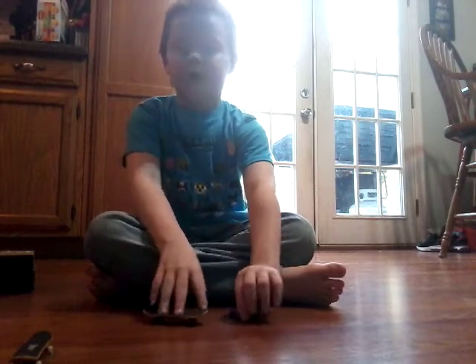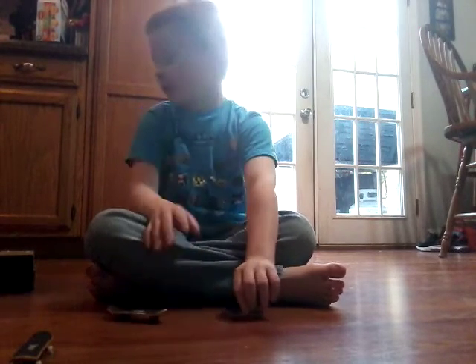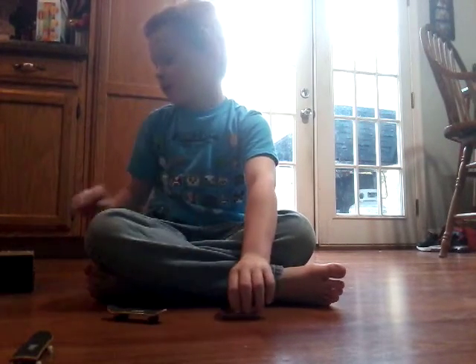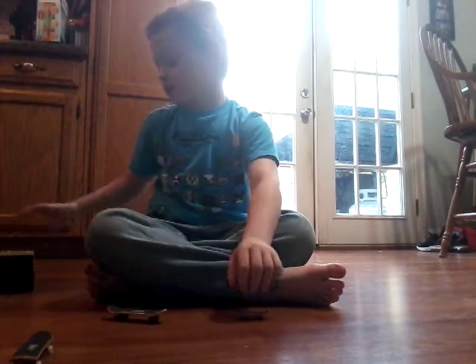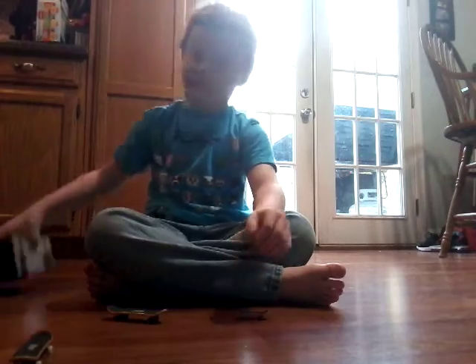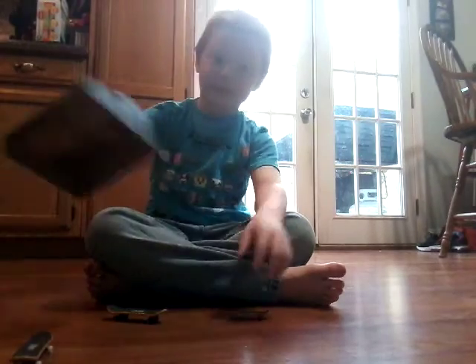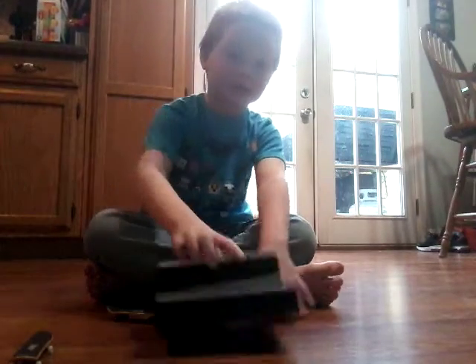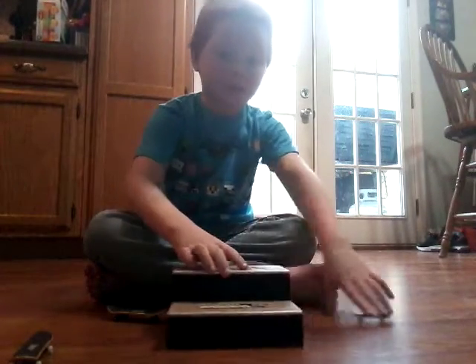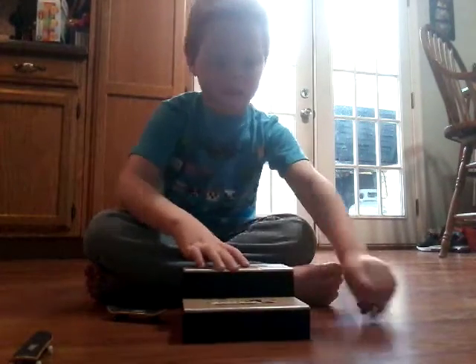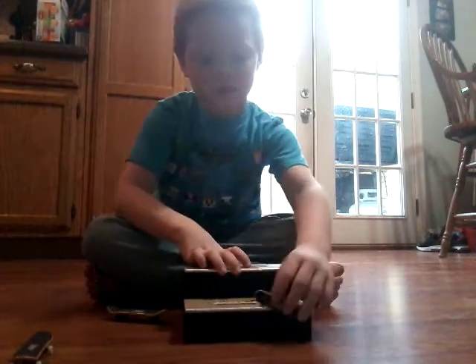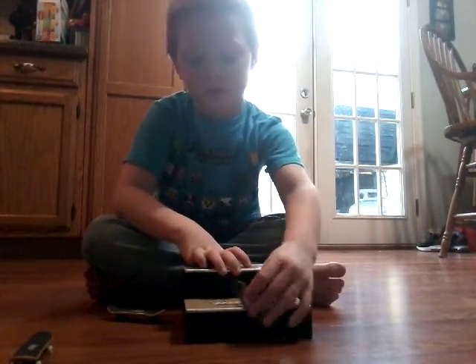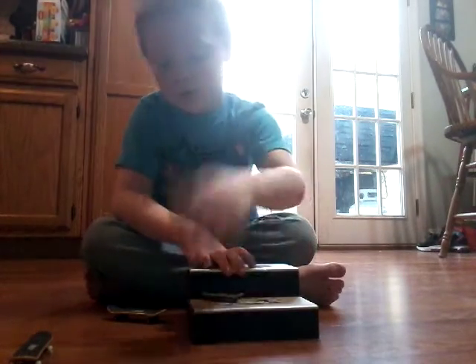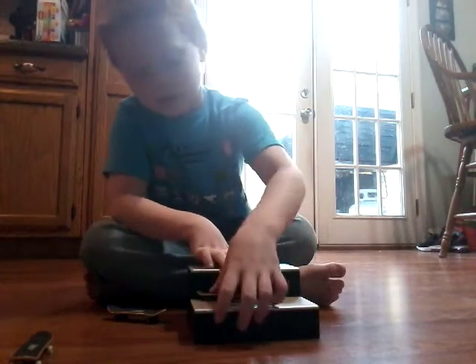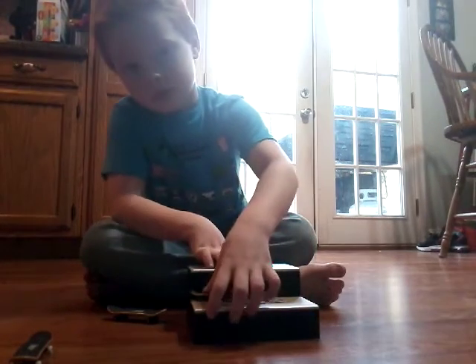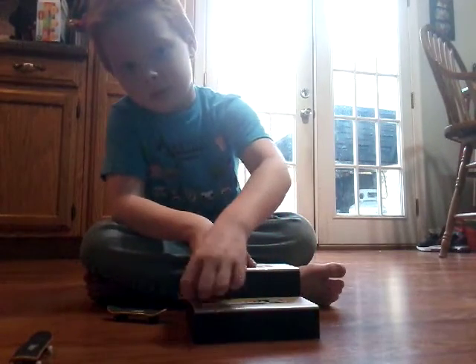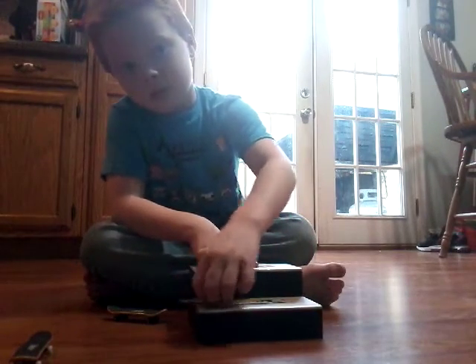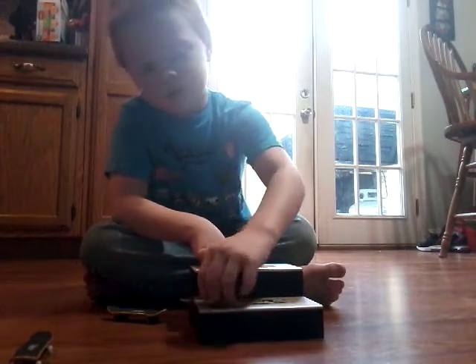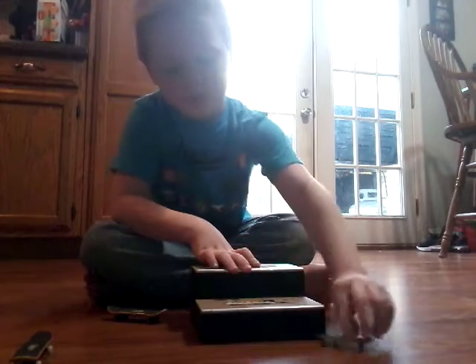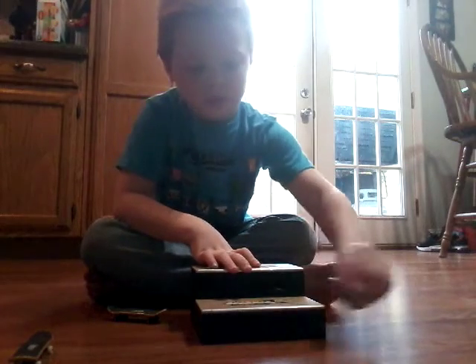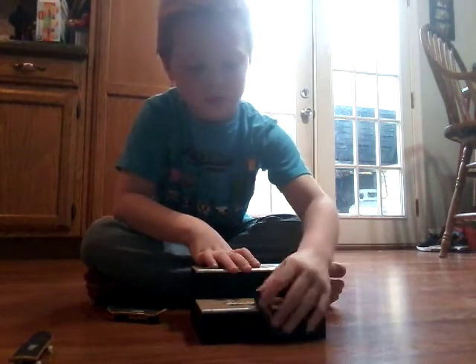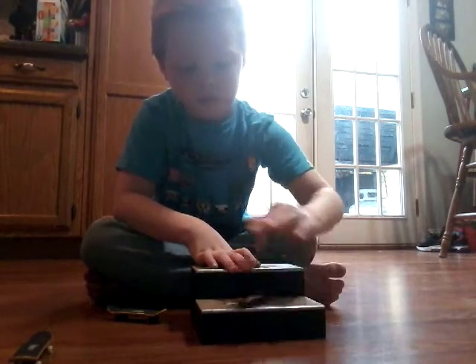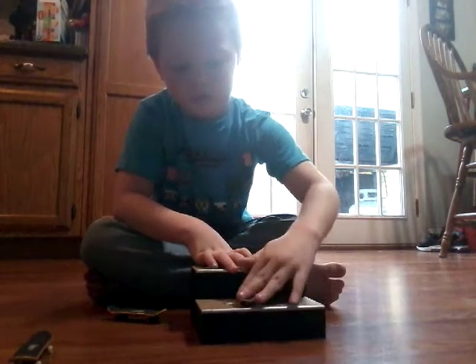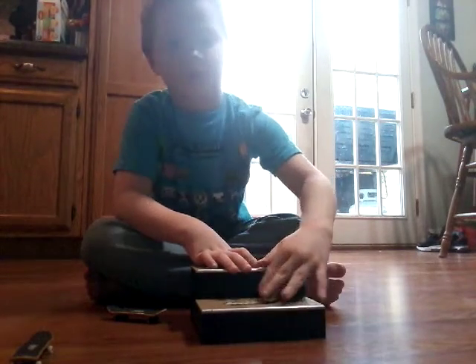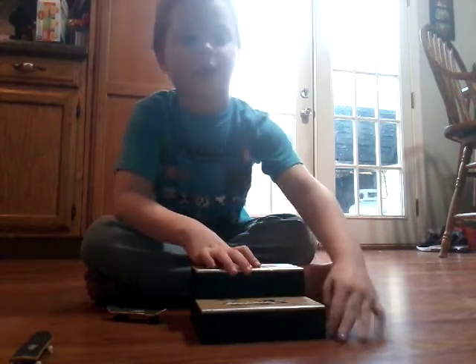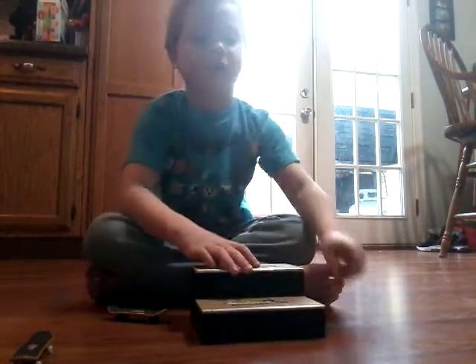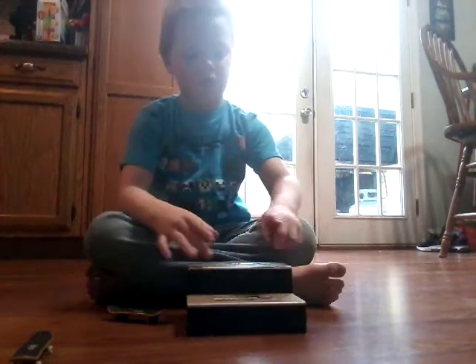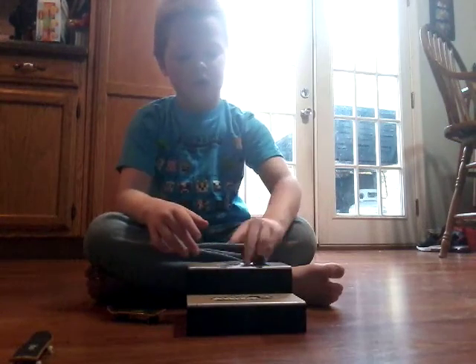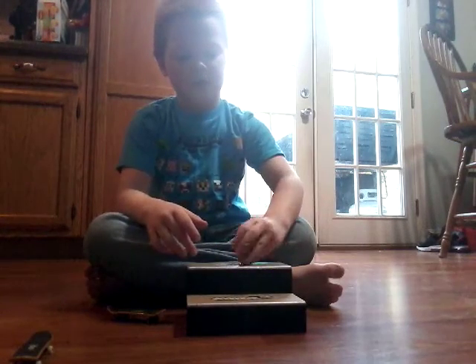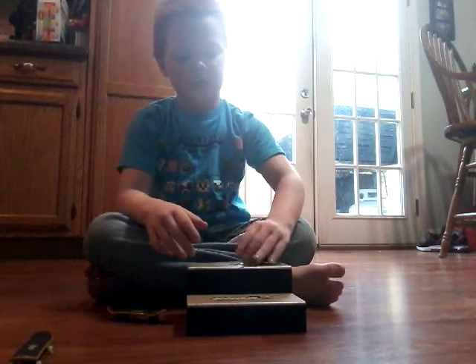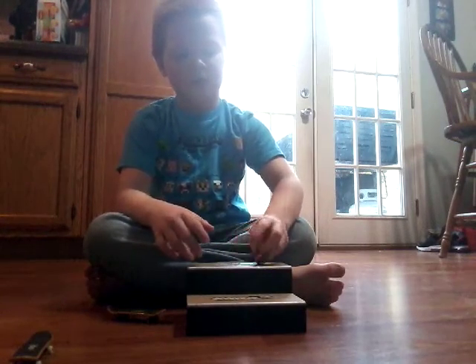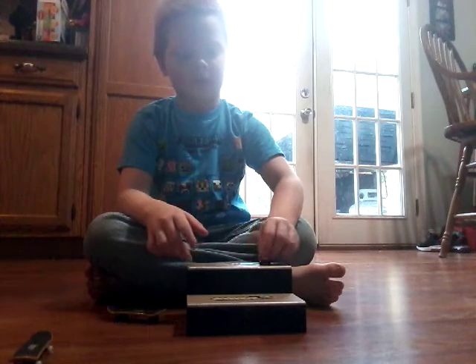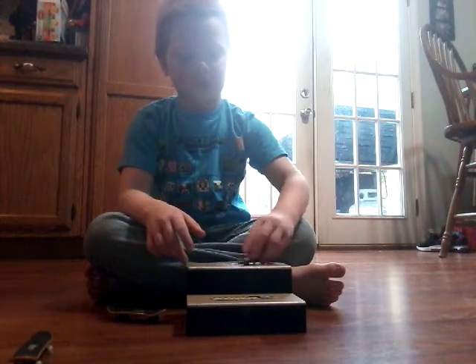I guess that was cool. All right, let's do a manual to manual dime.